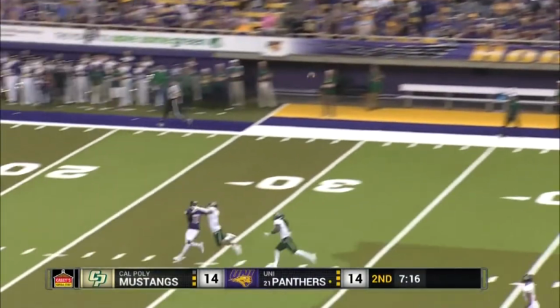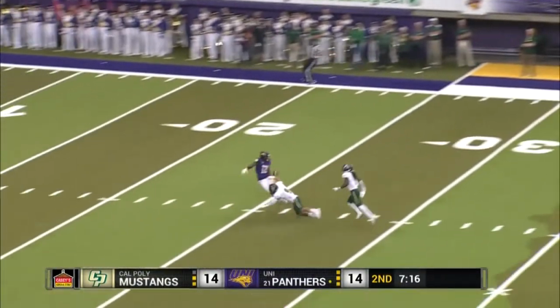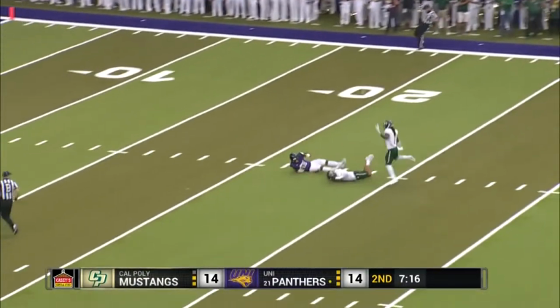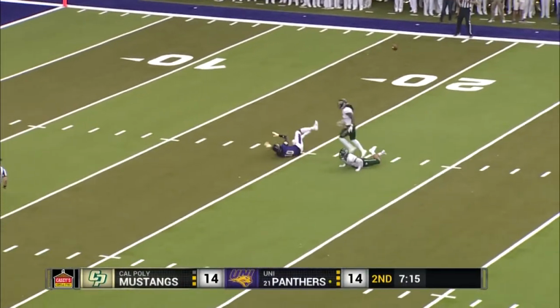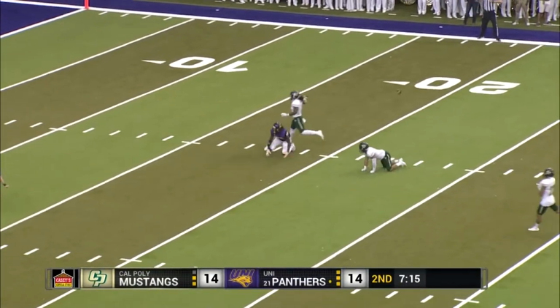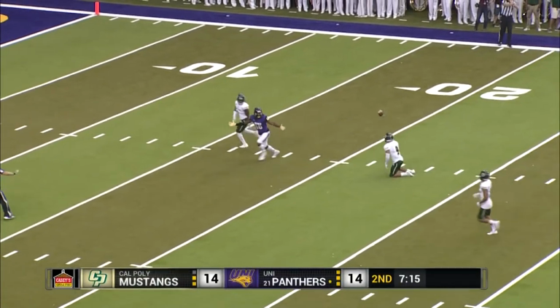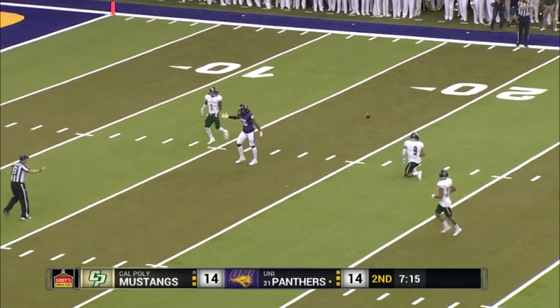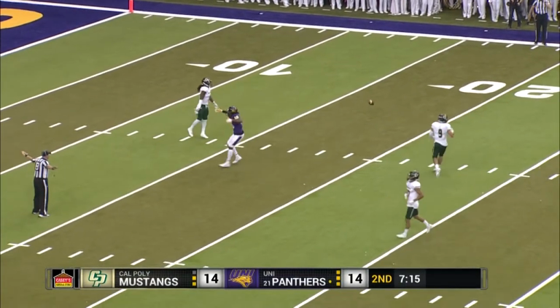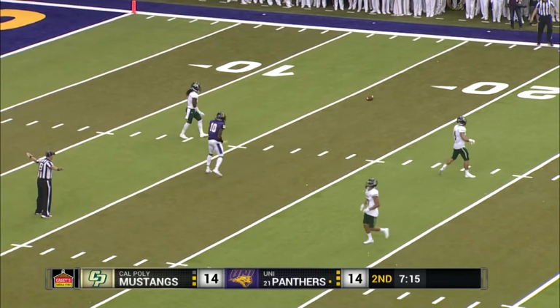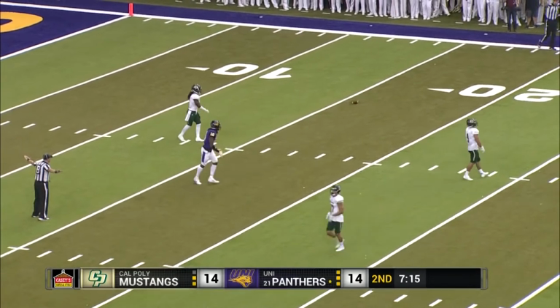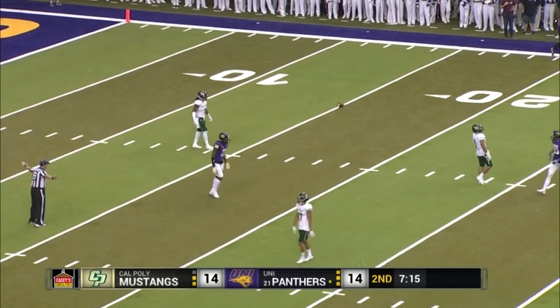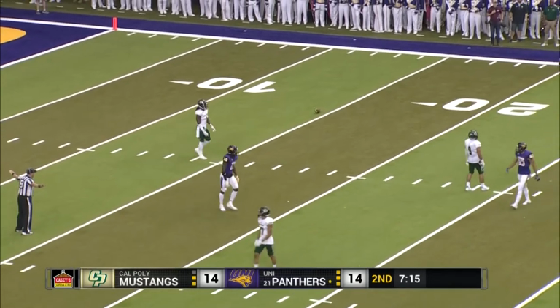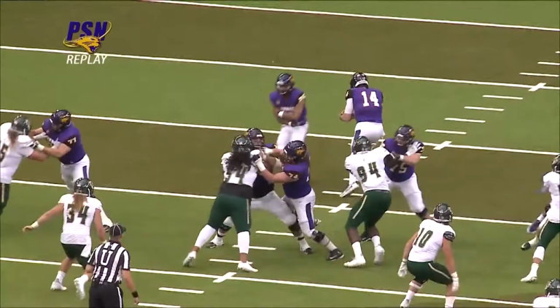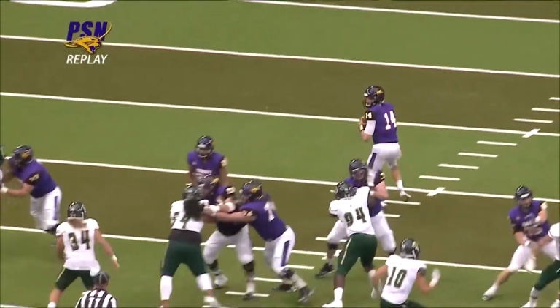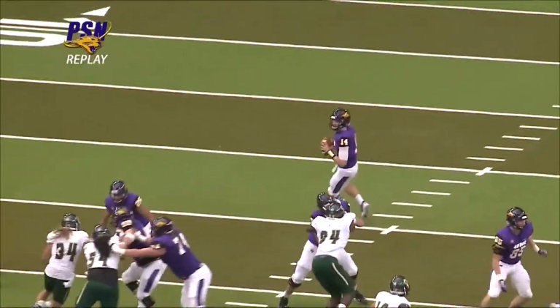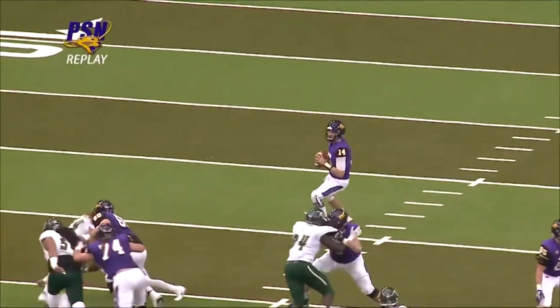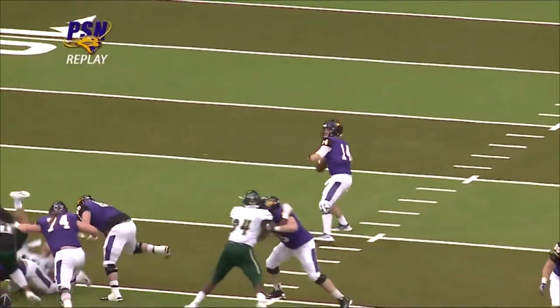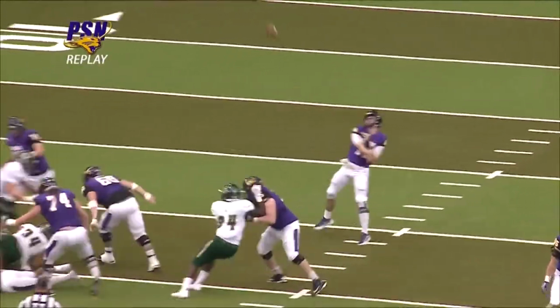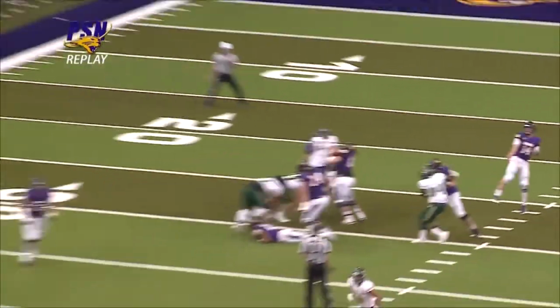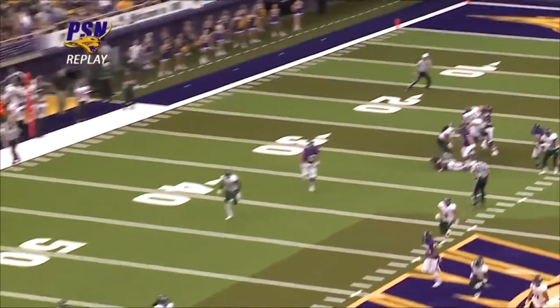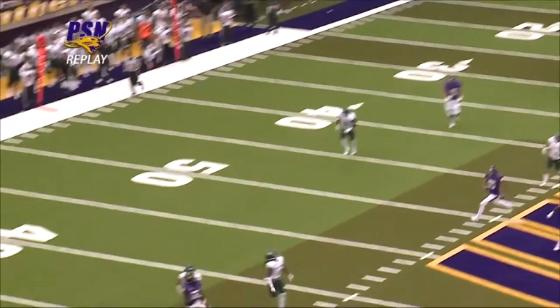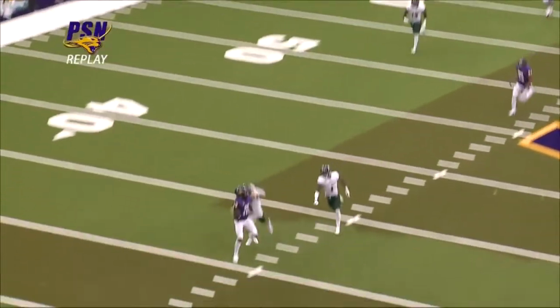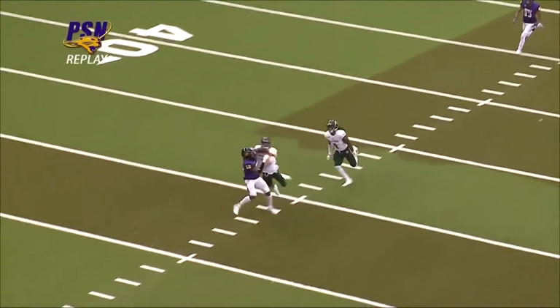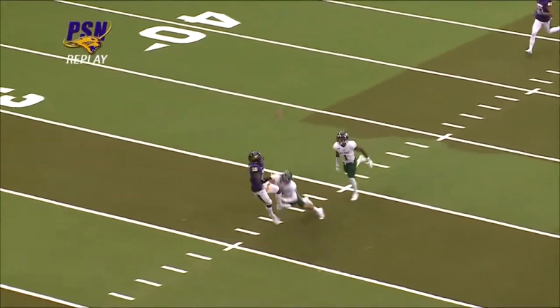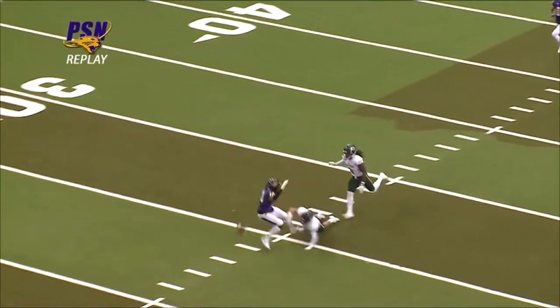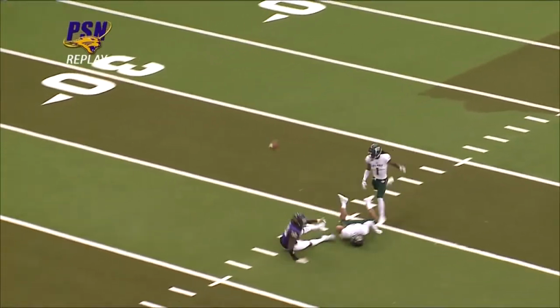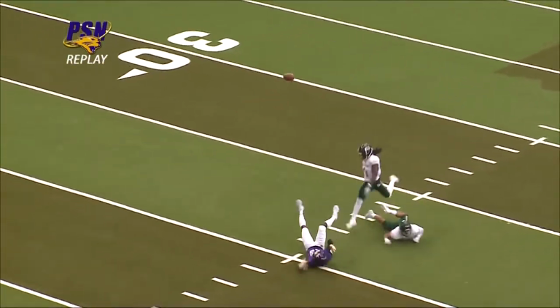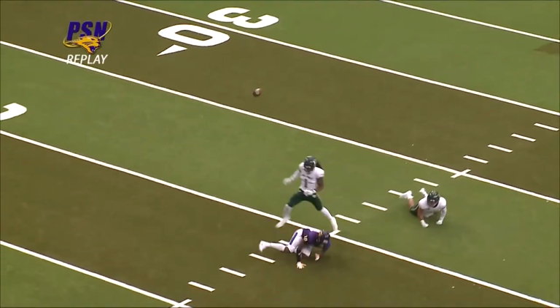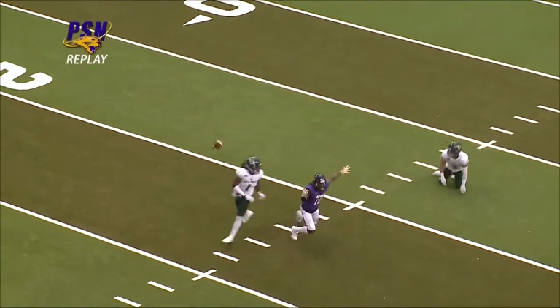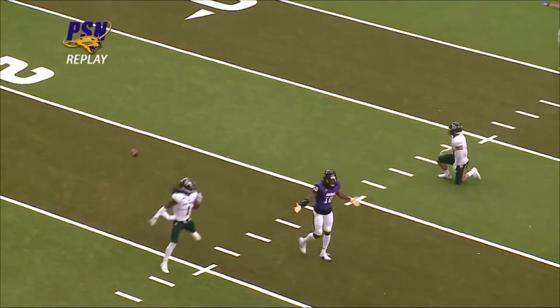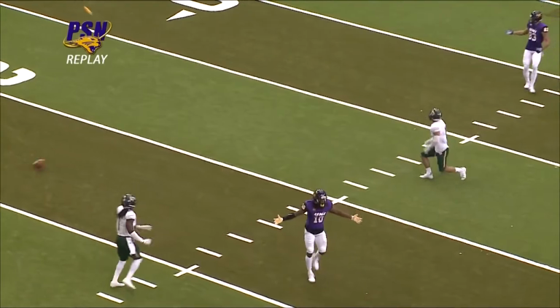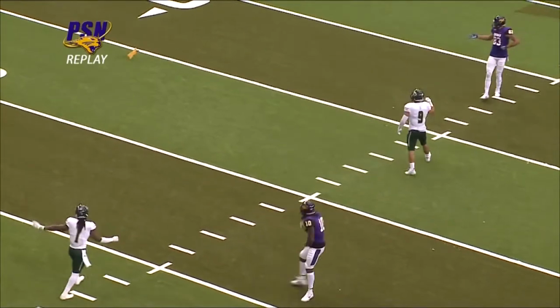D'Reese Fountain with a lot of contact early on, and here come the penalty flags in the range of D'Reese Fountain. They call out Dominic Frash — and it was Dominic Frash. B.J. Nard was in pursuit.